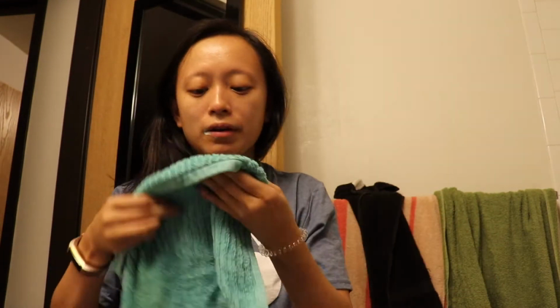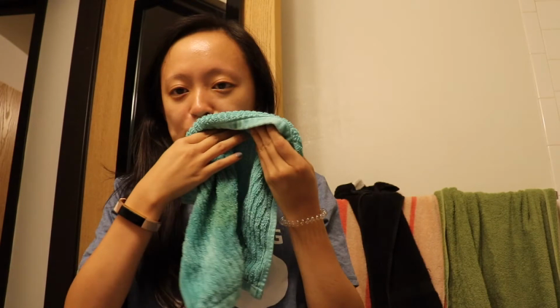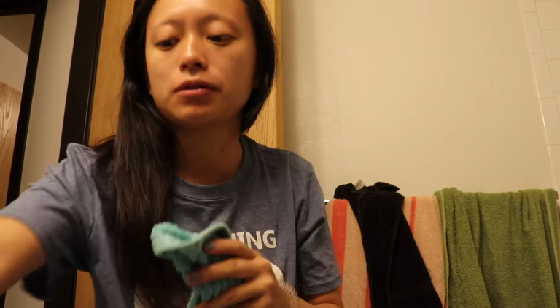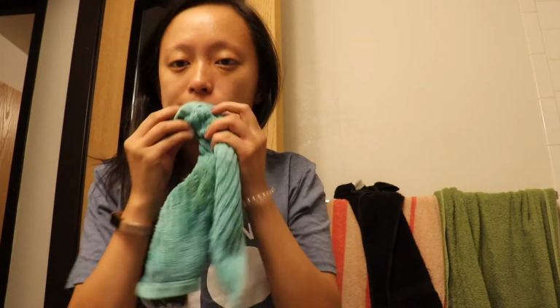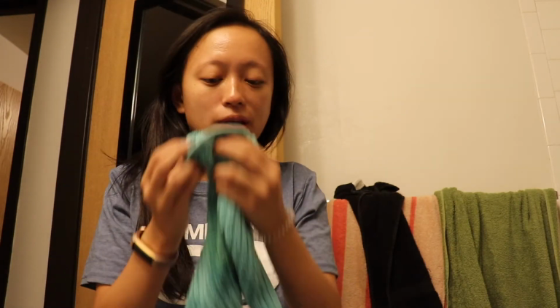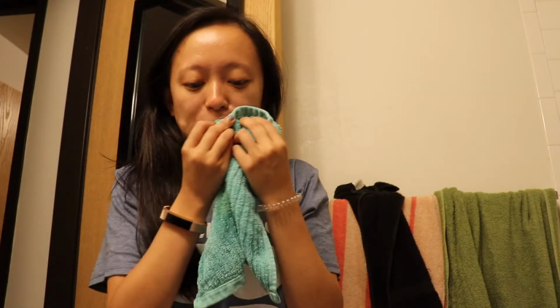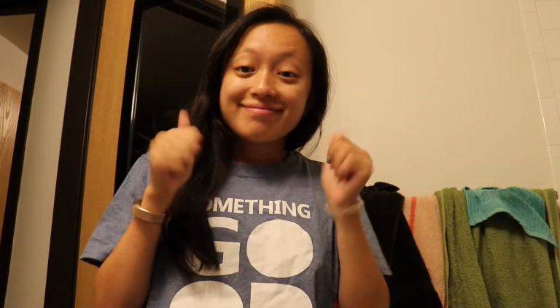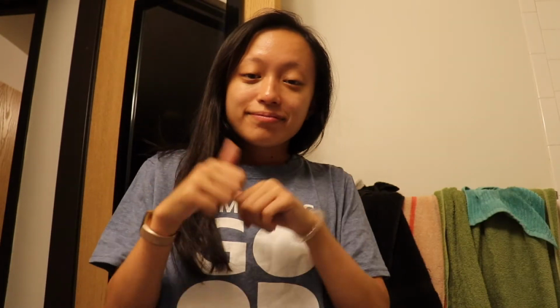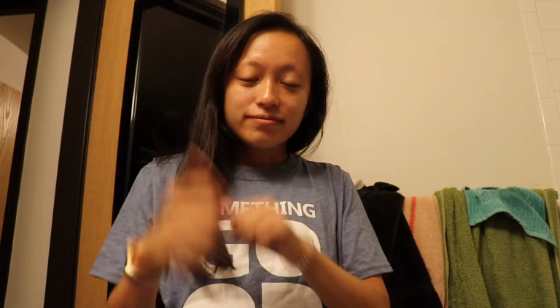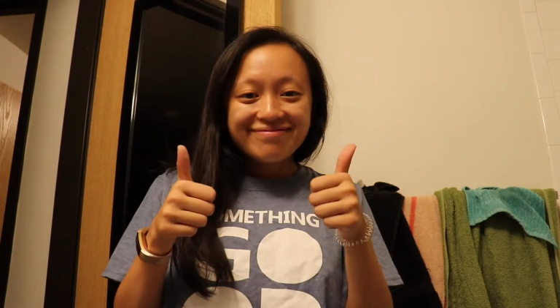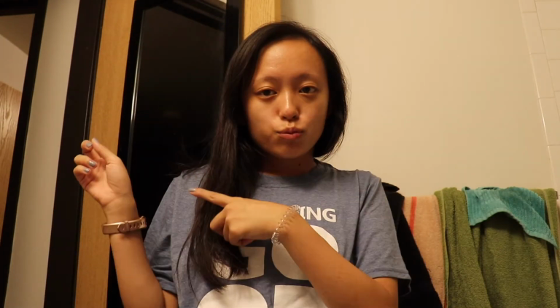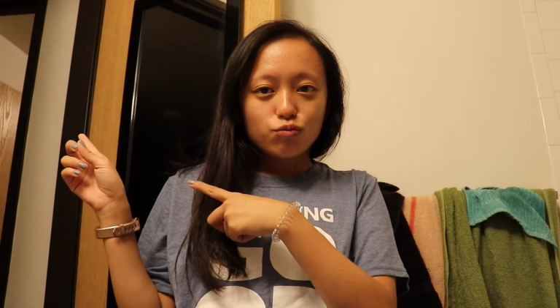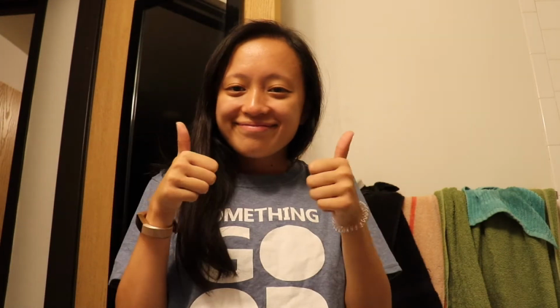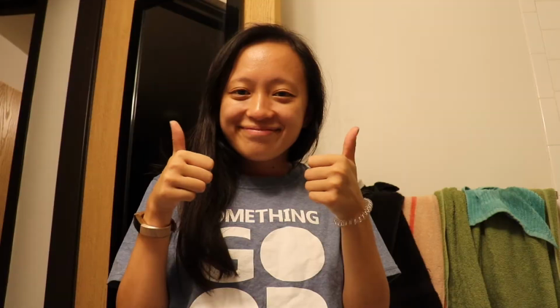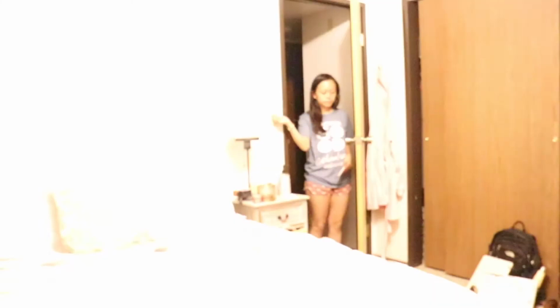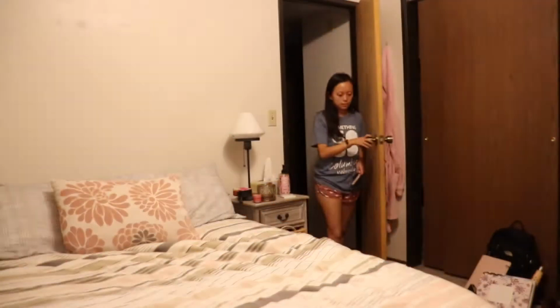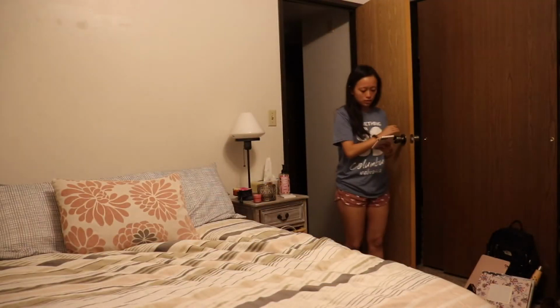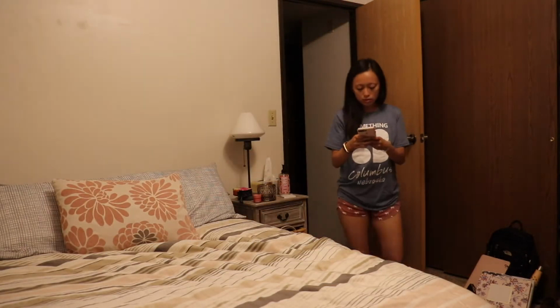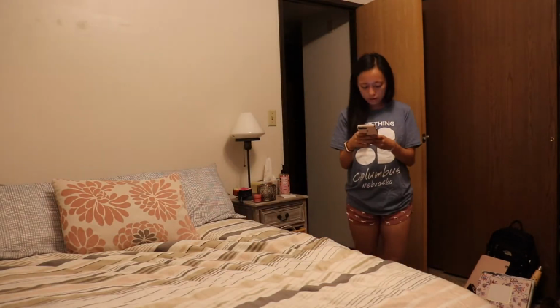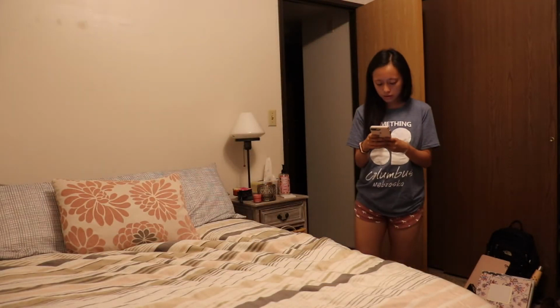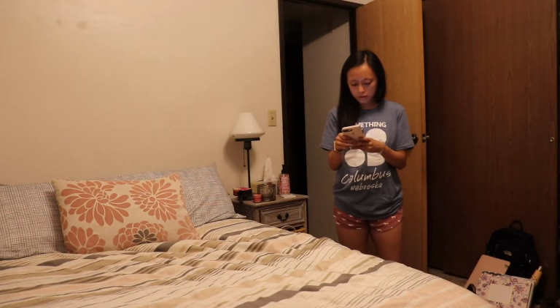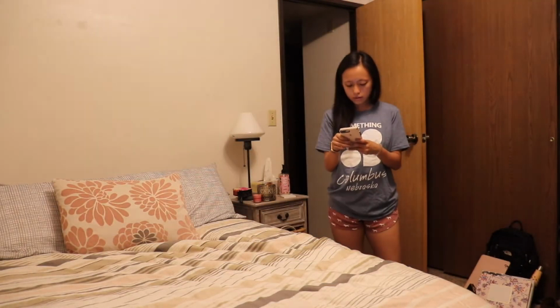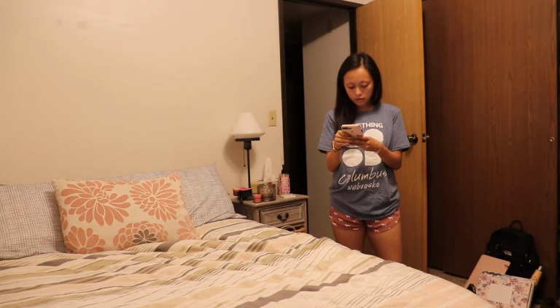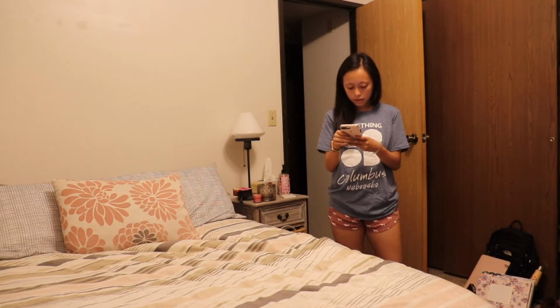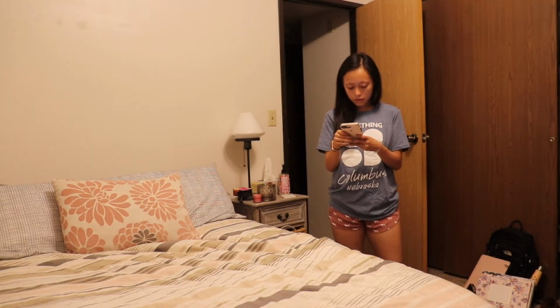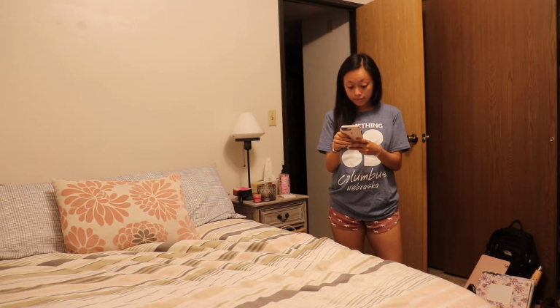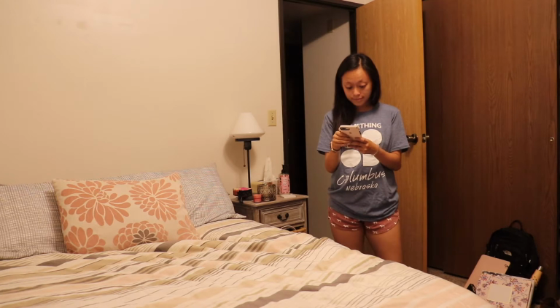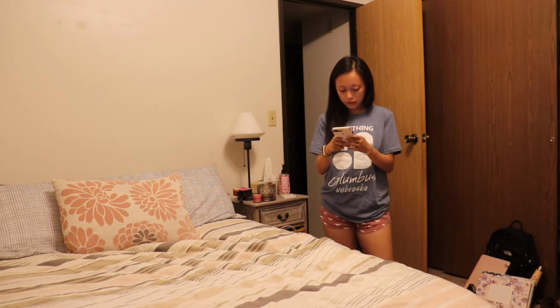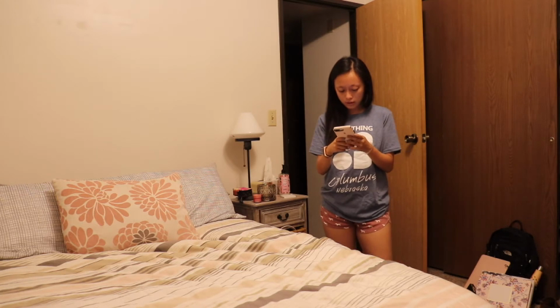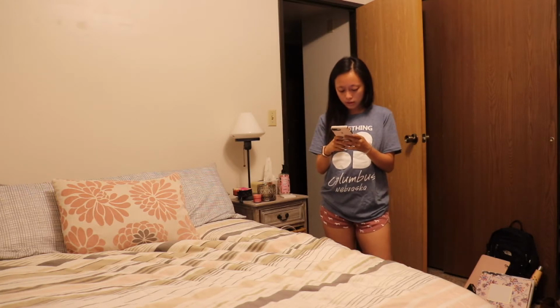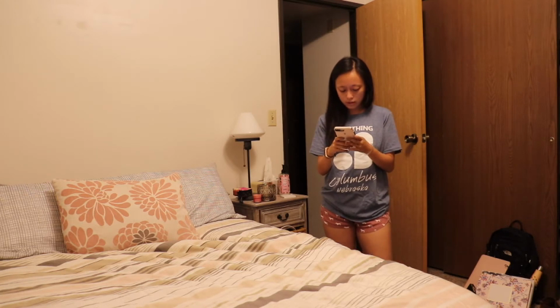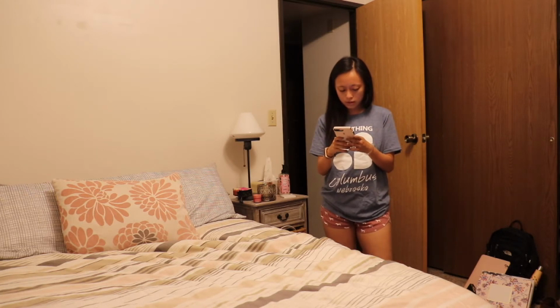And then I wipe that off. Now I'm going back to my bed because I finished all my skincare and brushing my teeth. This usually happens every night — I walk in my room and I'm usually on my phone for a while, replying to Snapchats and messages.